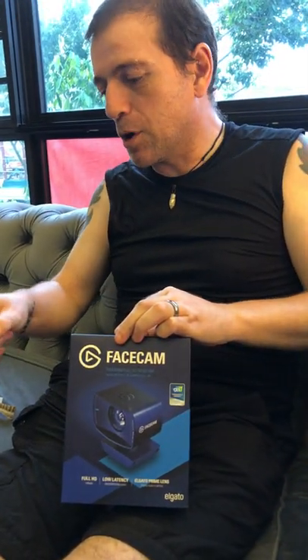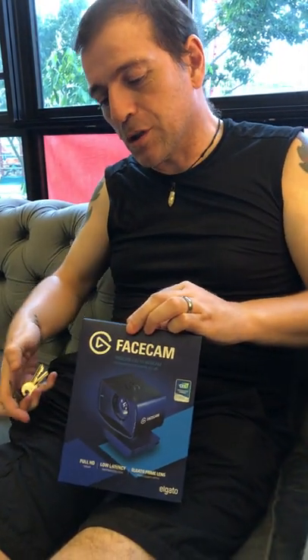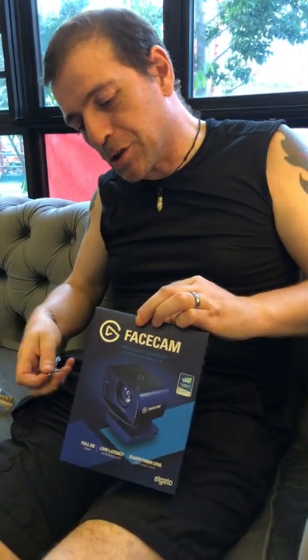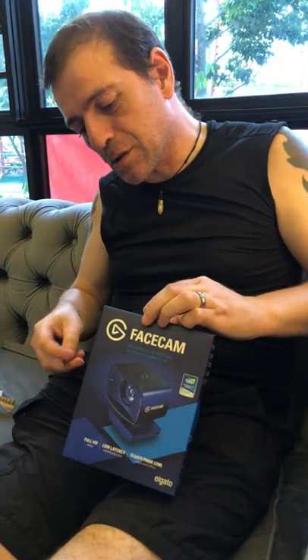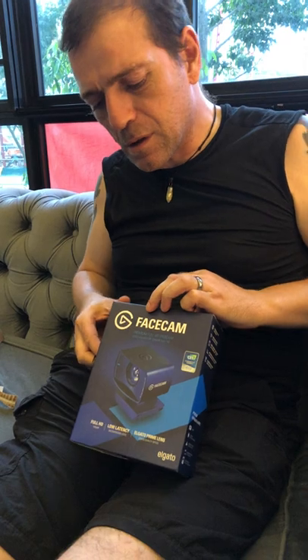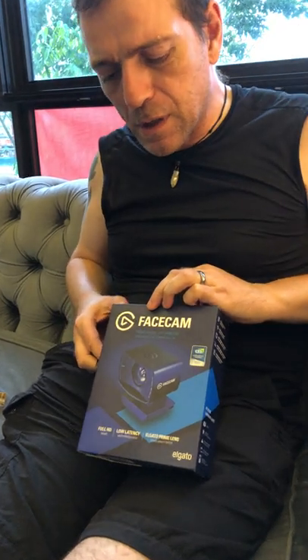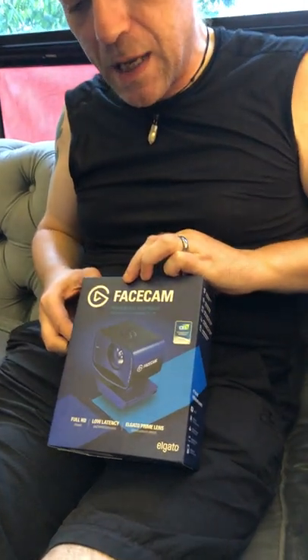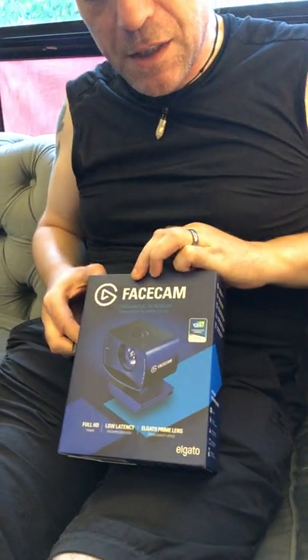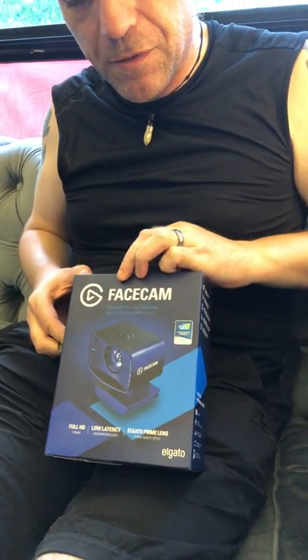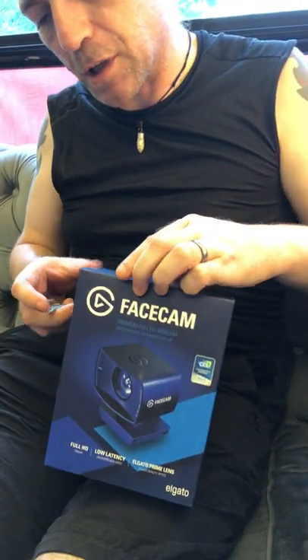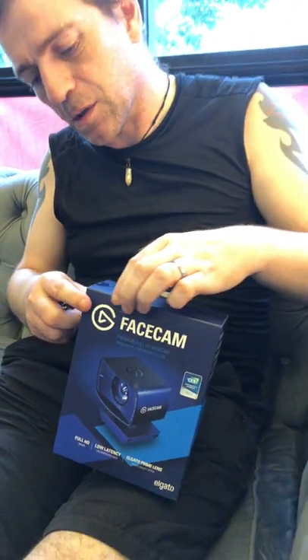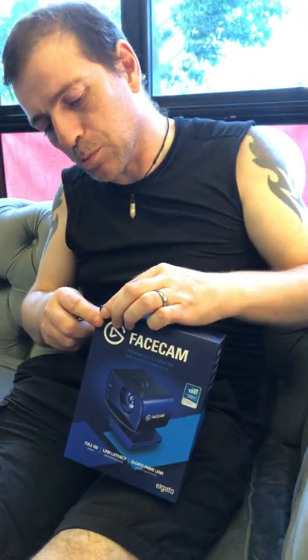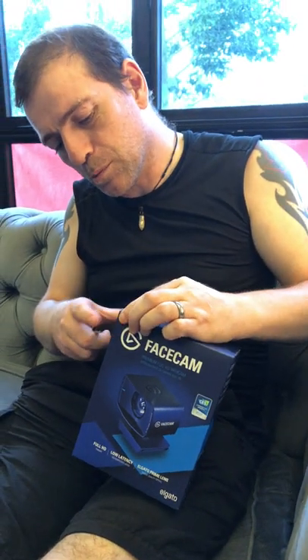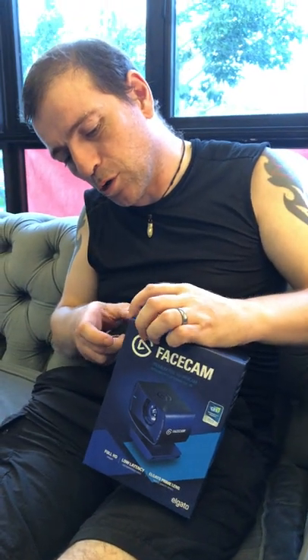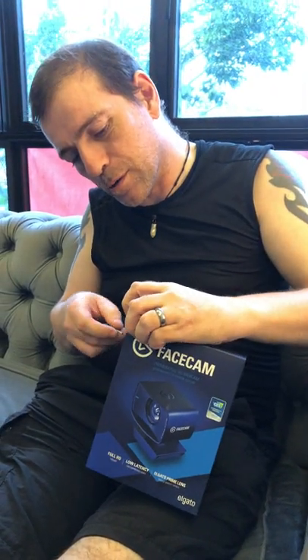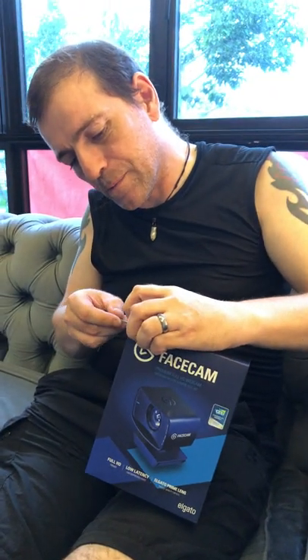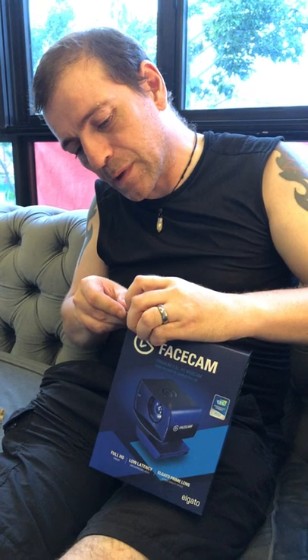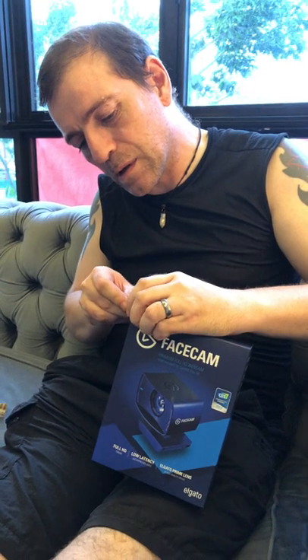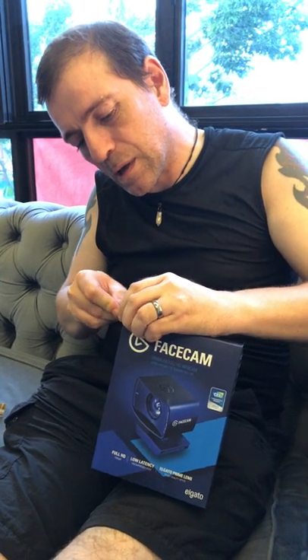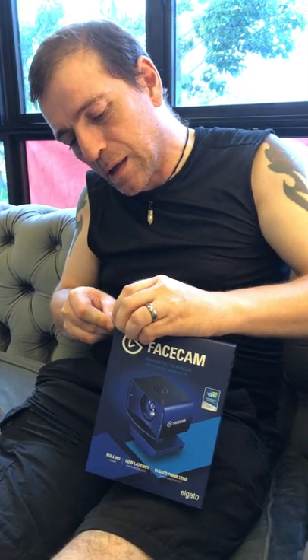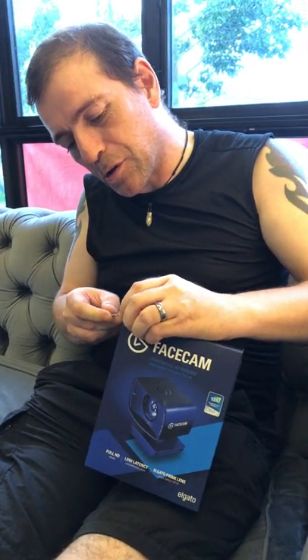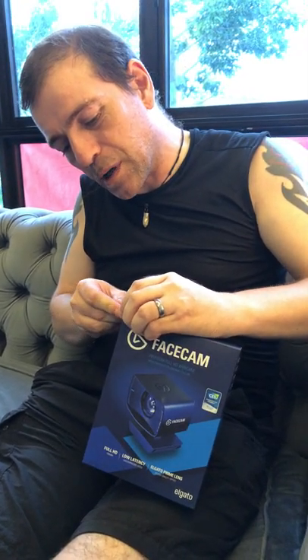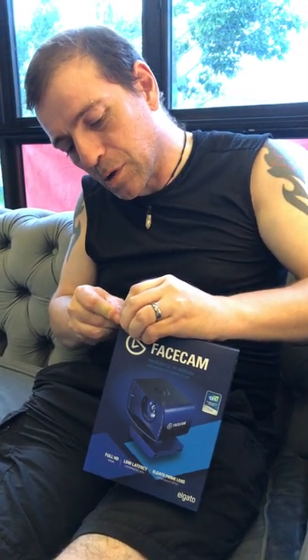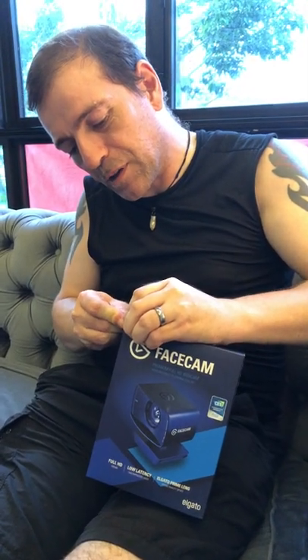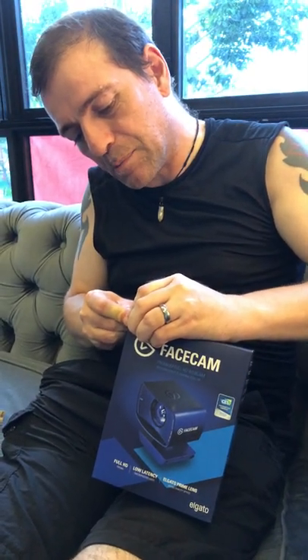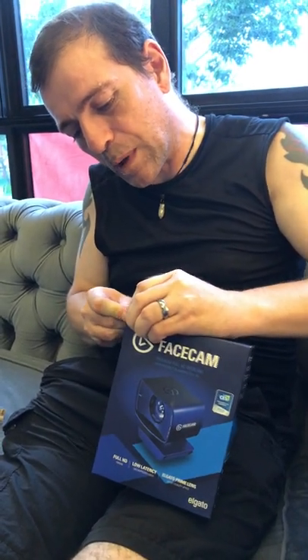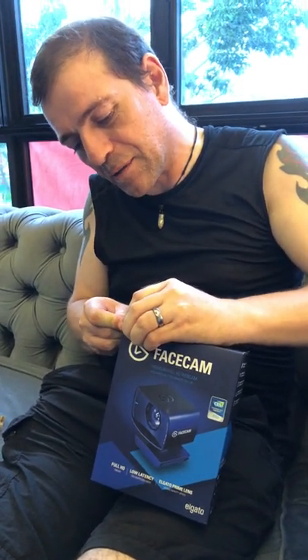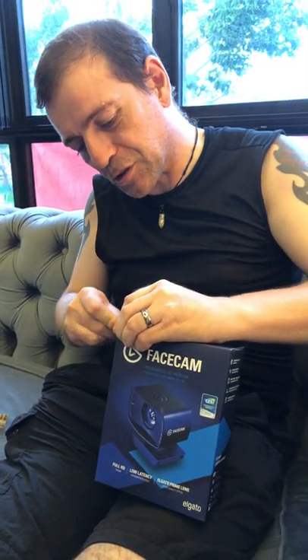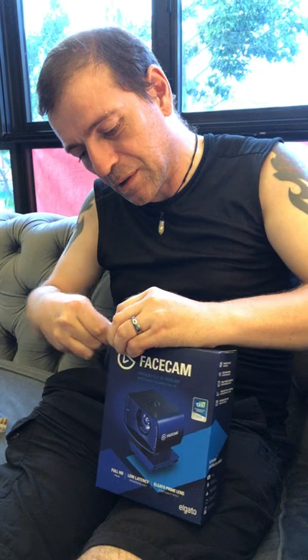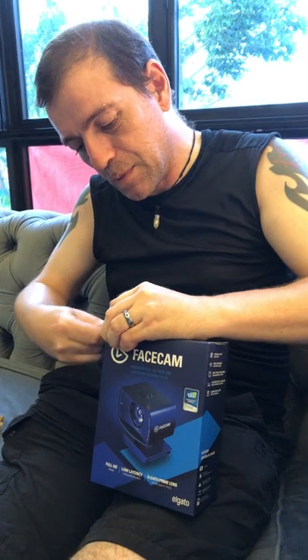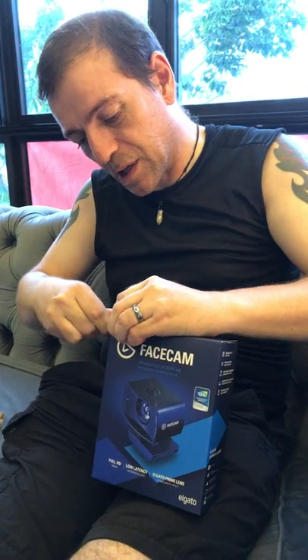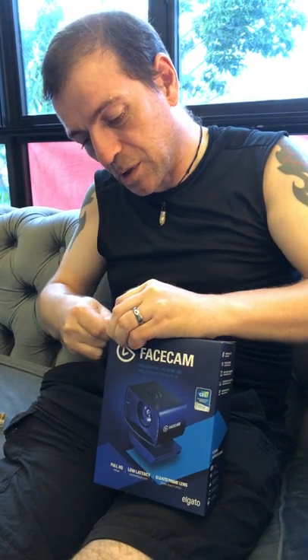It does 1080 at 60 frames a second, which most of them don't do. But I thought, what the hell — if I'm going to get a facecam for webcamming, for streaming, may as well get a decent one, eh?